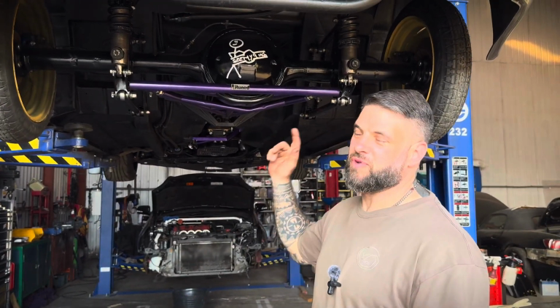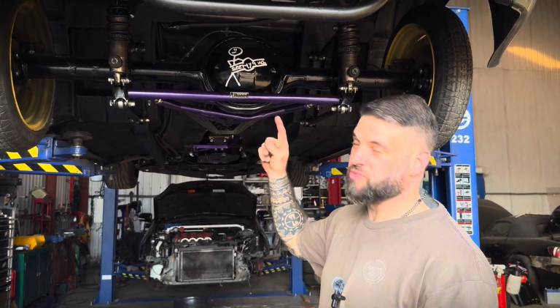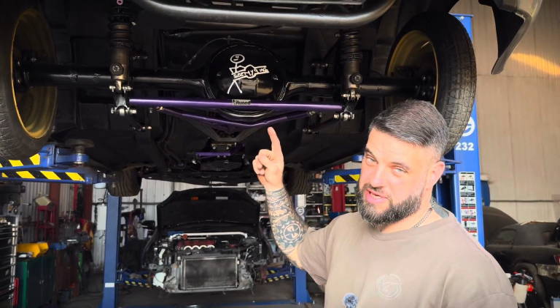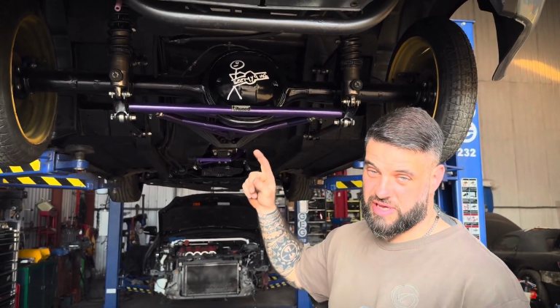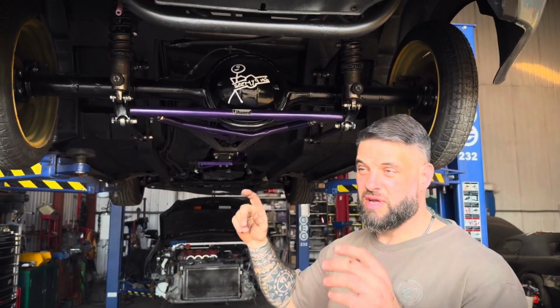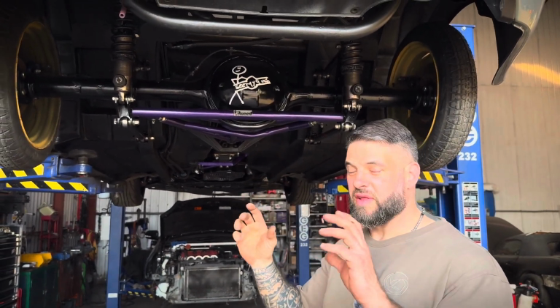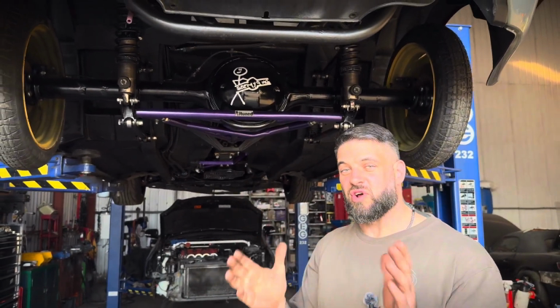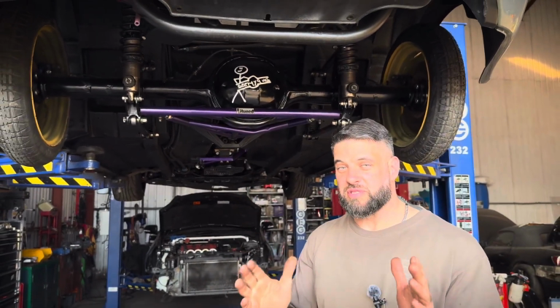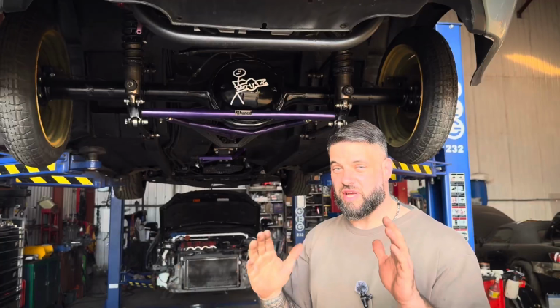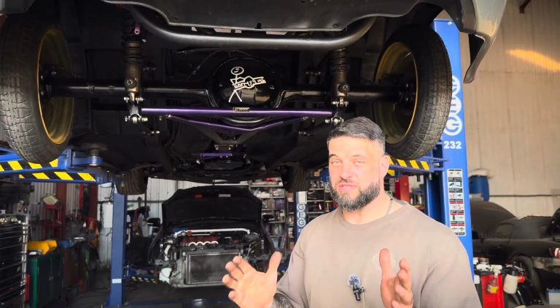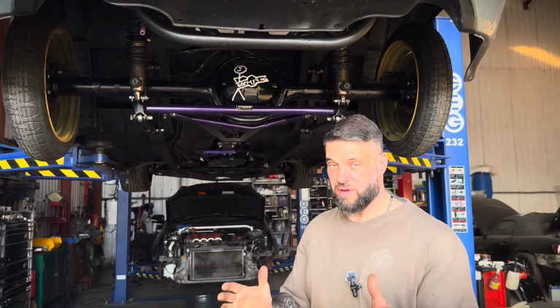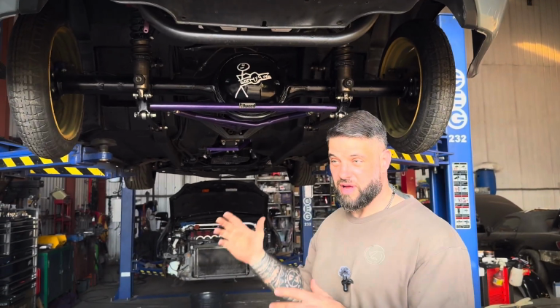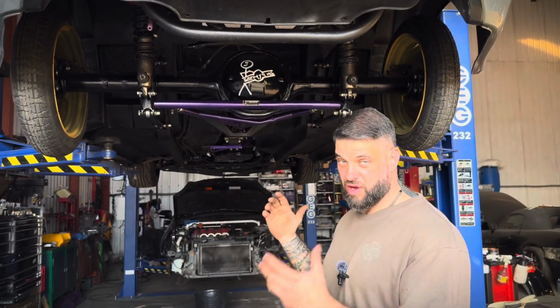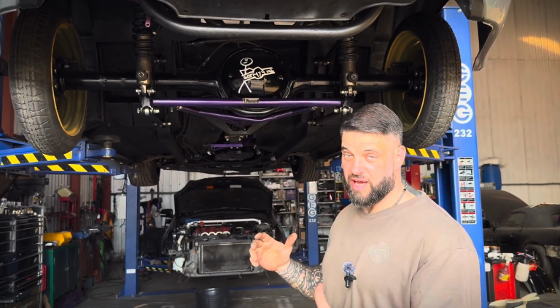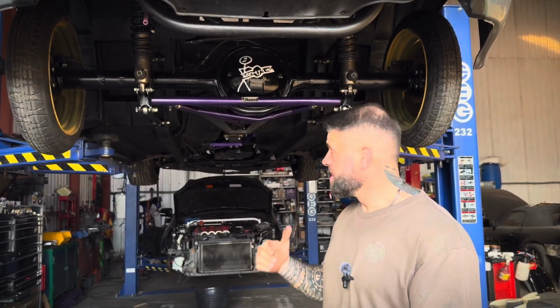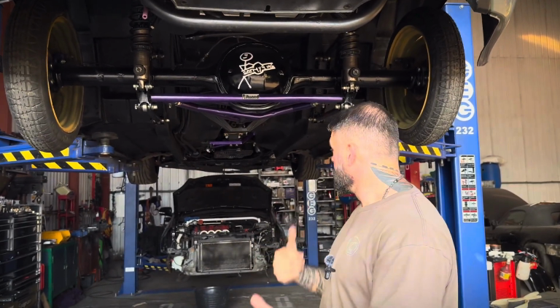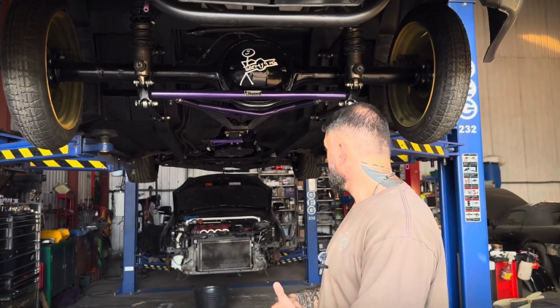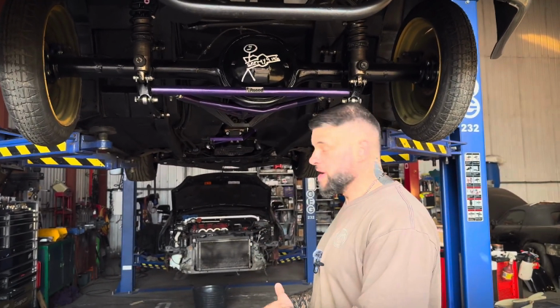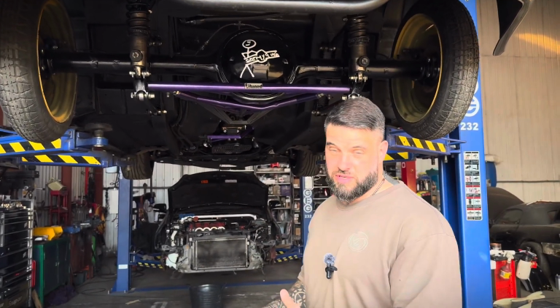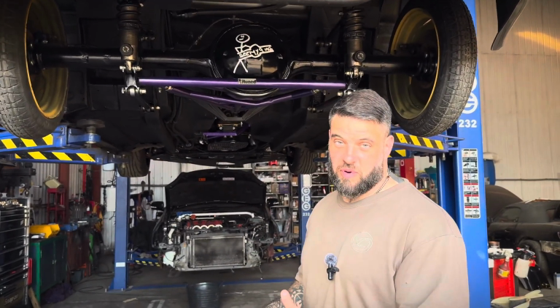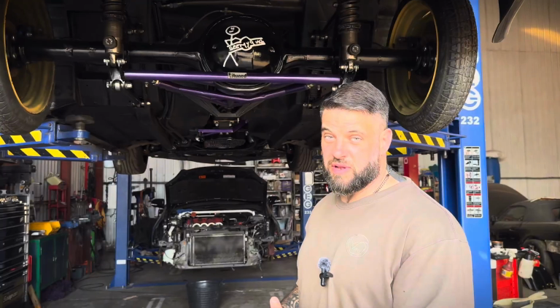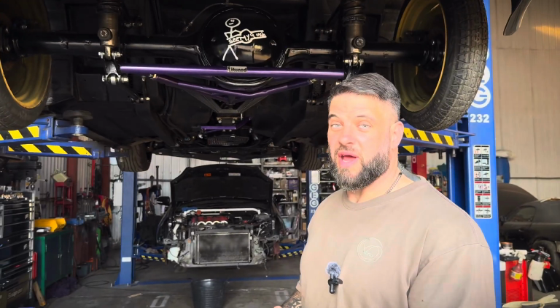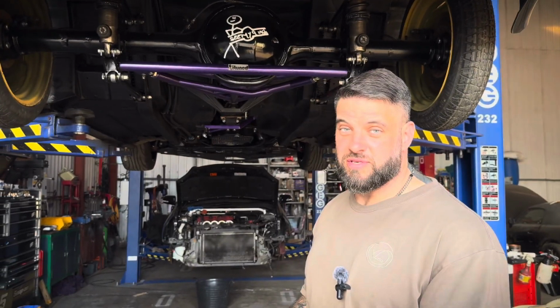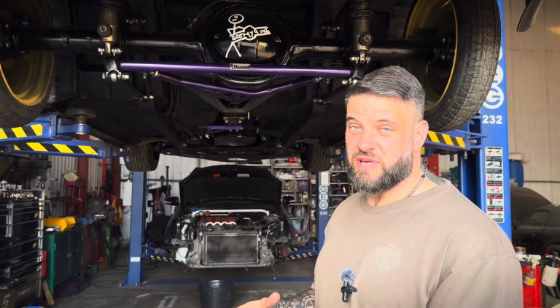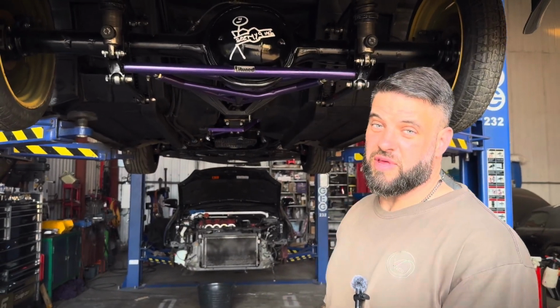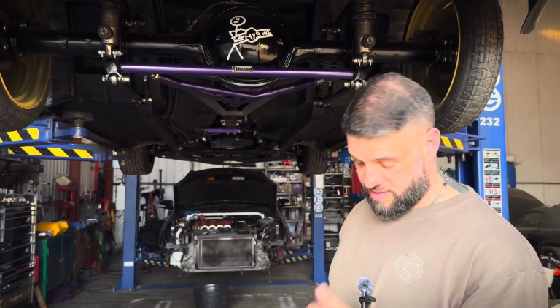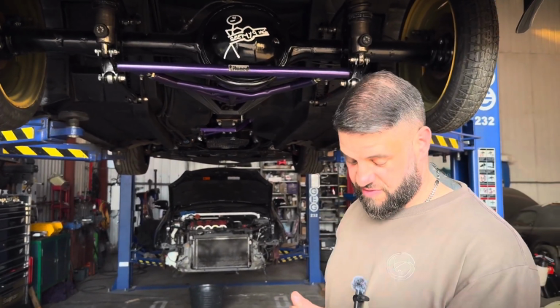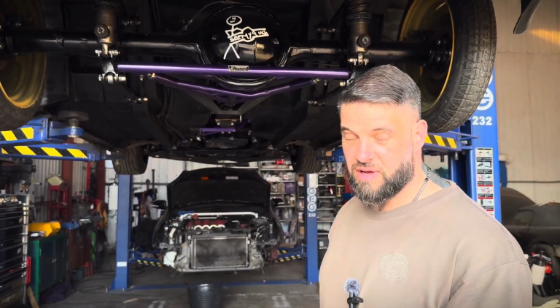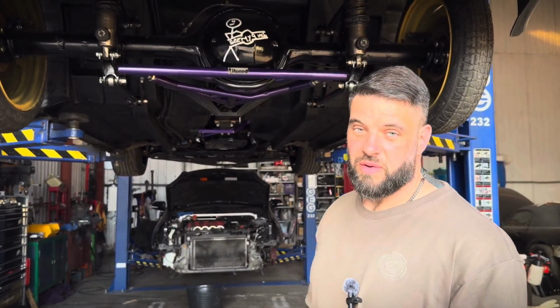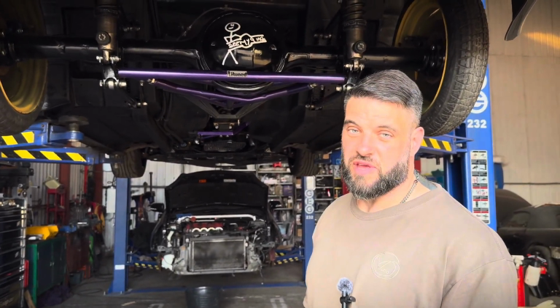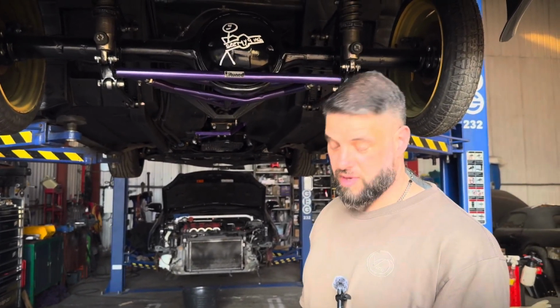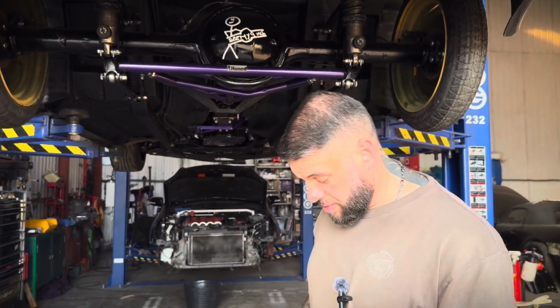There are loads of tiny bits that are actually taking quite some time. Me and Lawrence have probably spent three hours setting up the shifter cable.